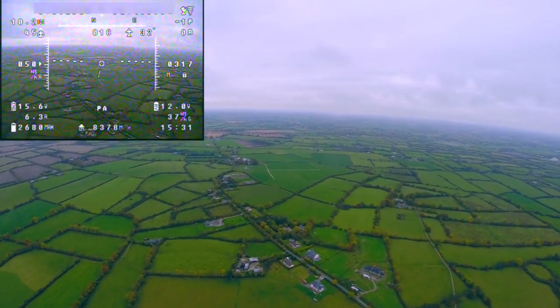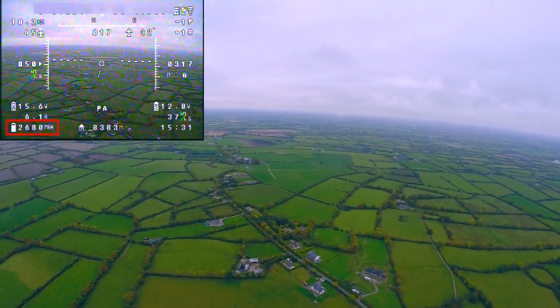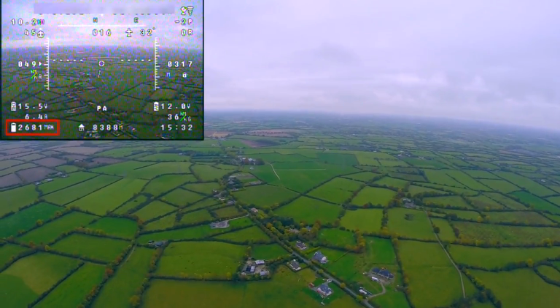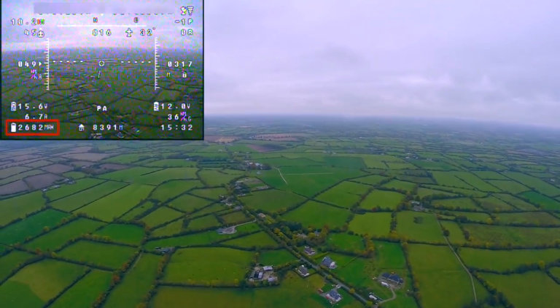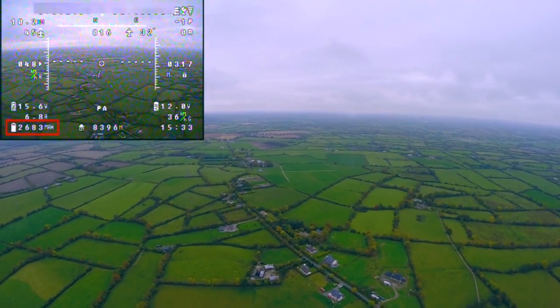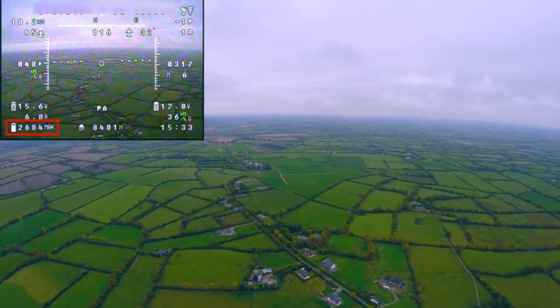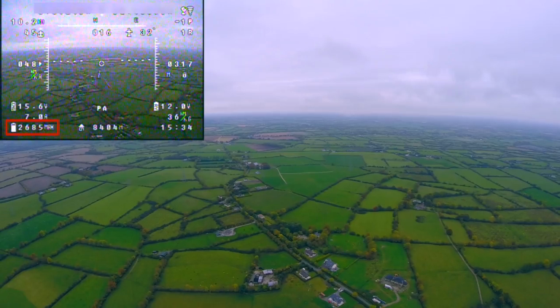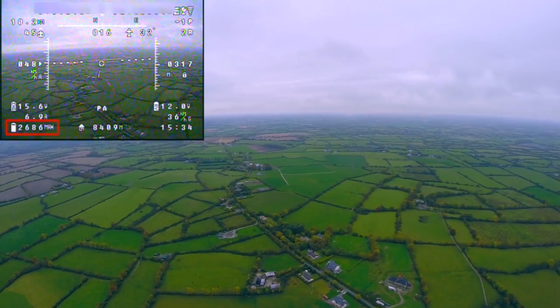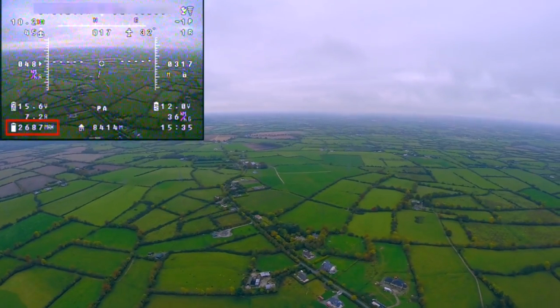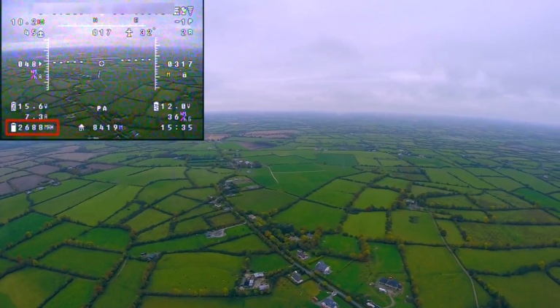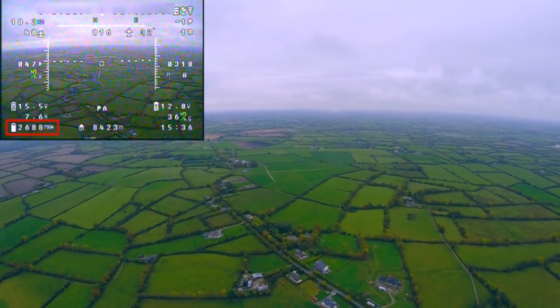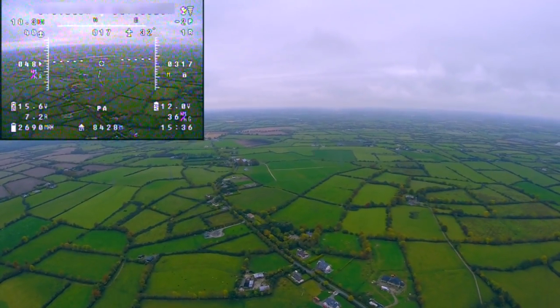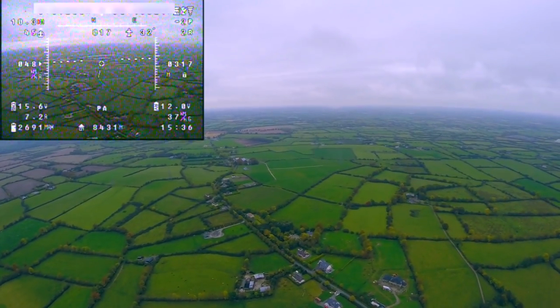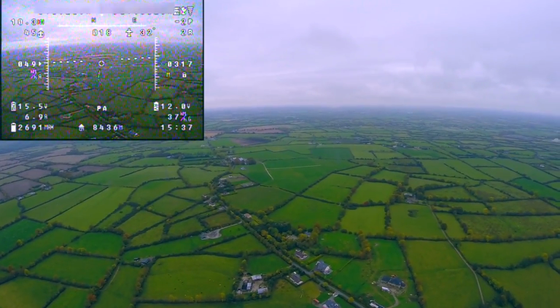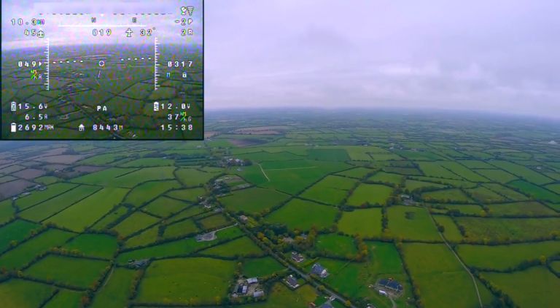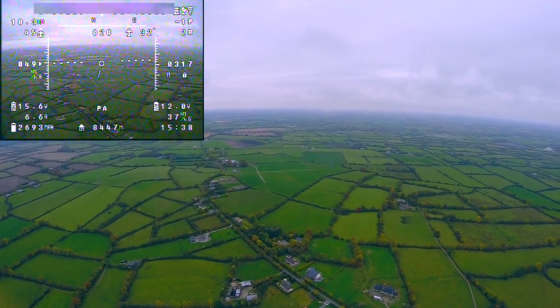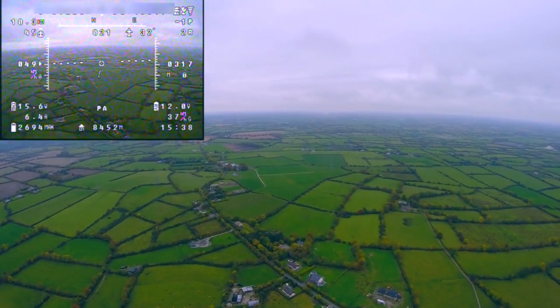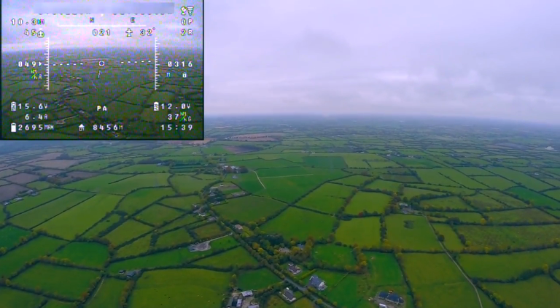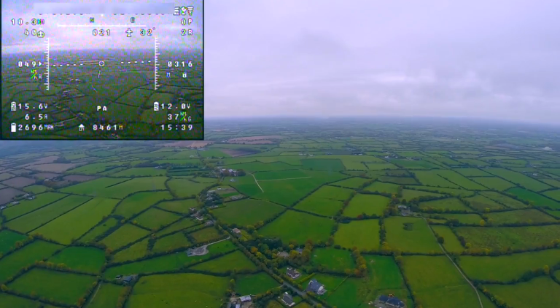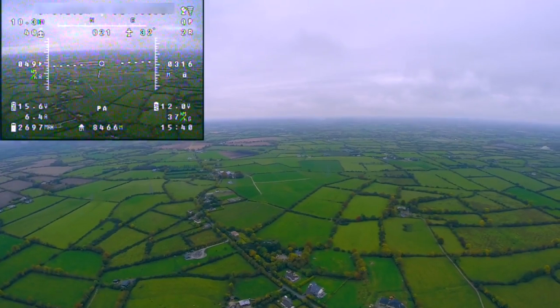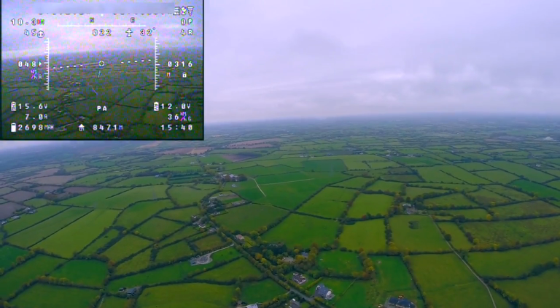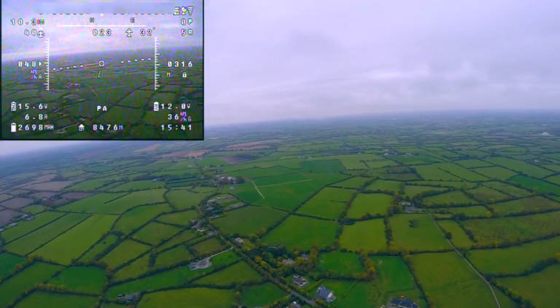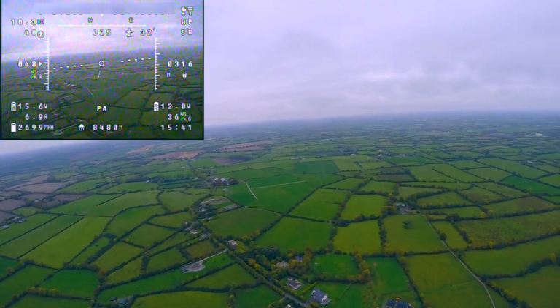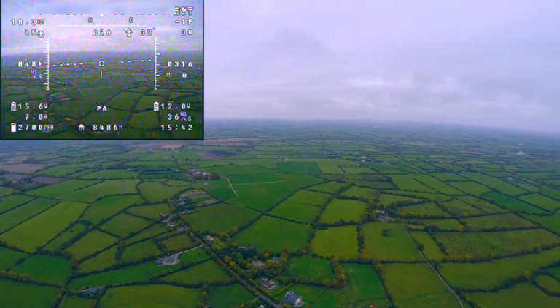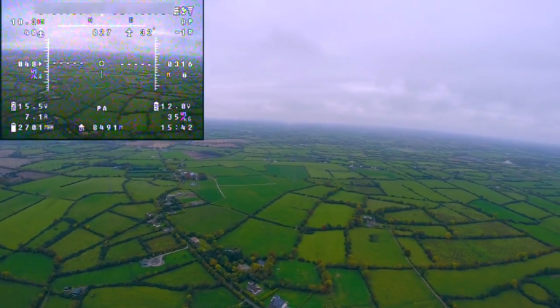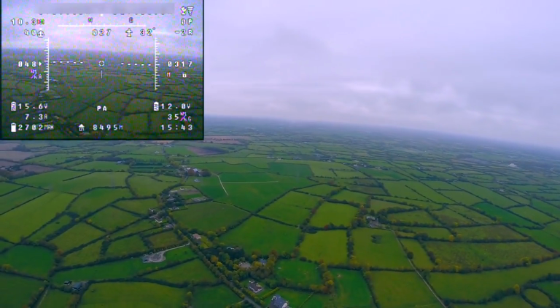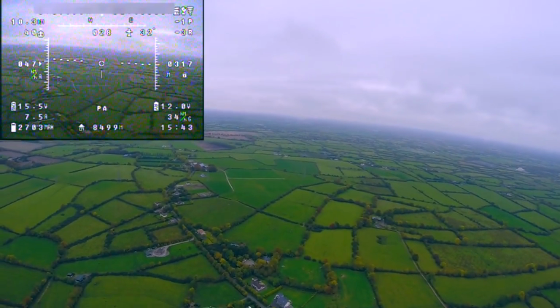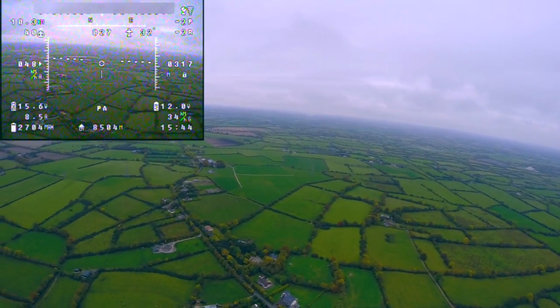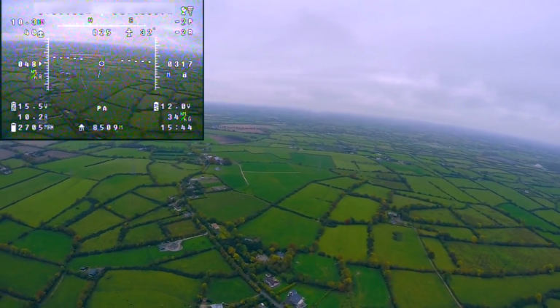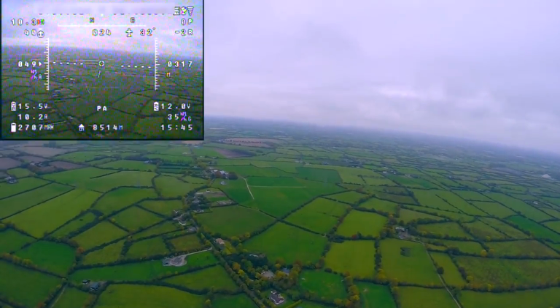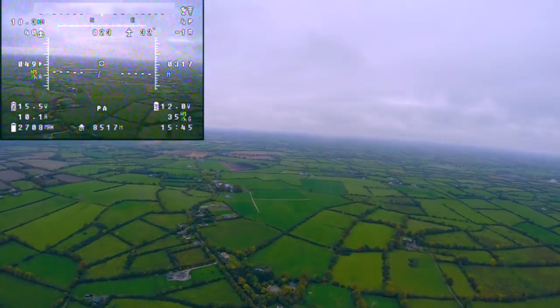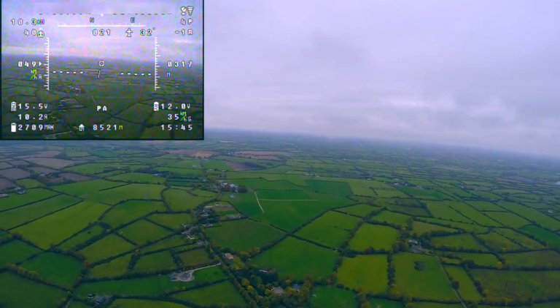In the bottom left corner of my OSD it shows how many milliamps I've used of my battery on board. I'm currently carrying 10,000mAh which means I can use 8,000mAh before I need to land. So far I've only used 2,700mAh.